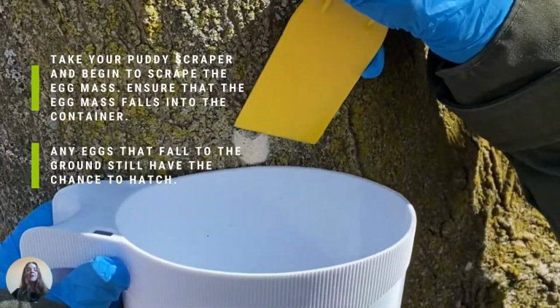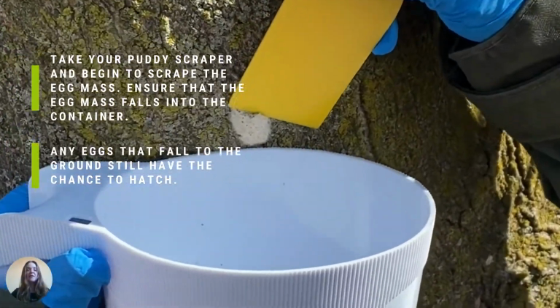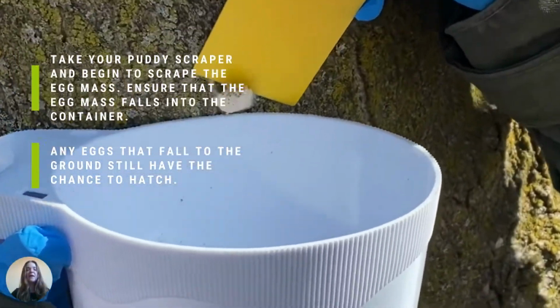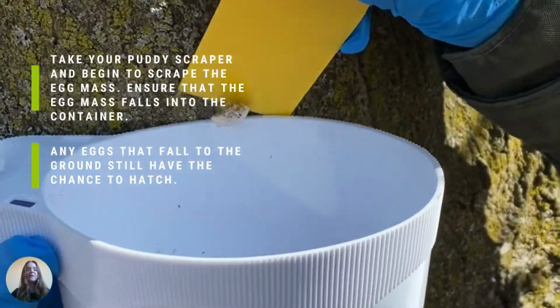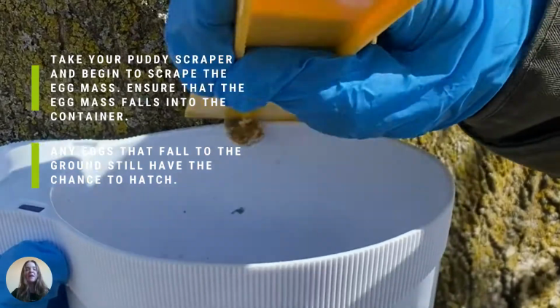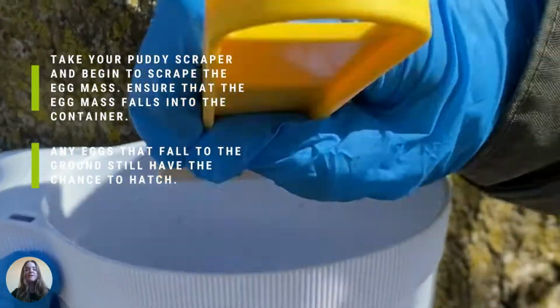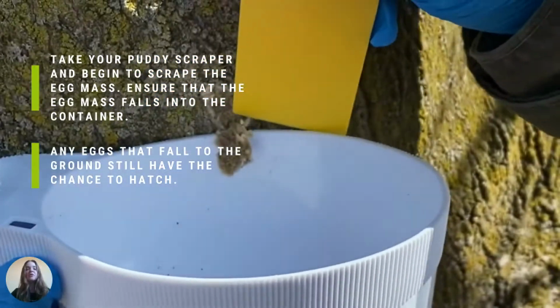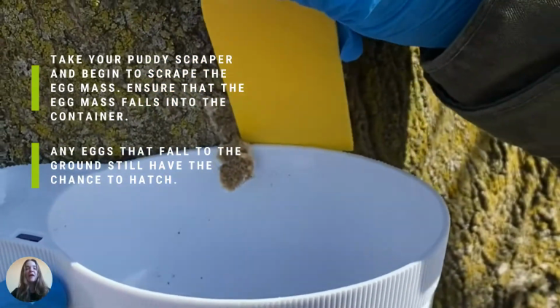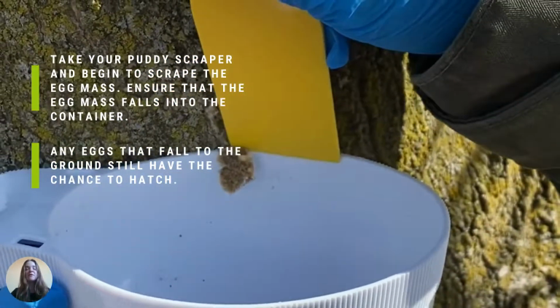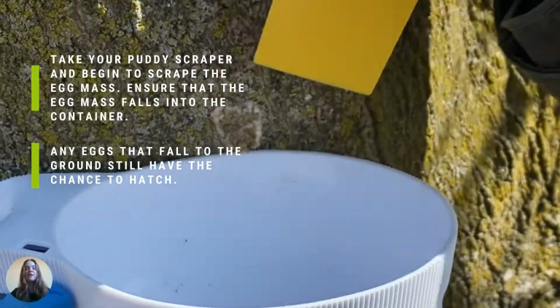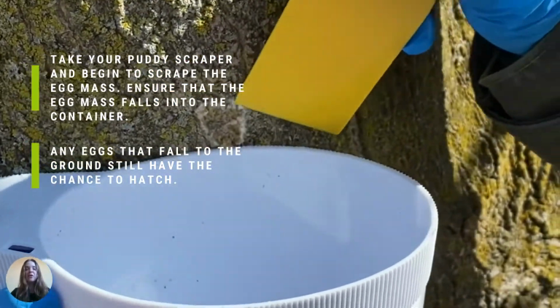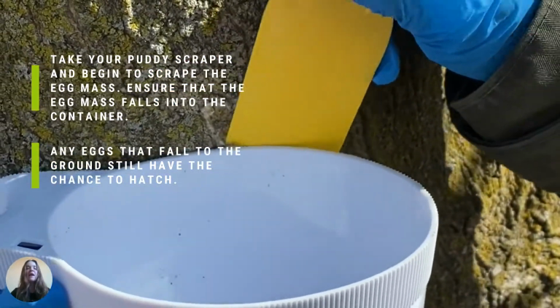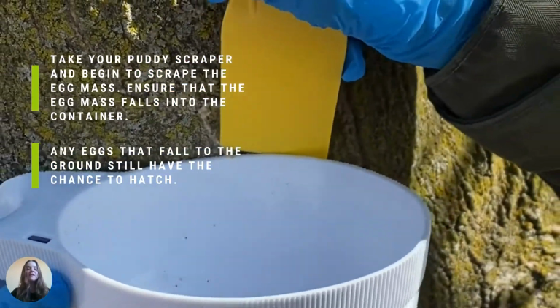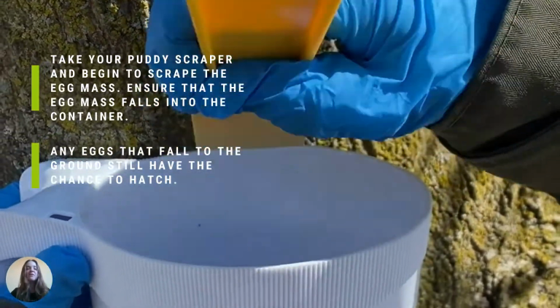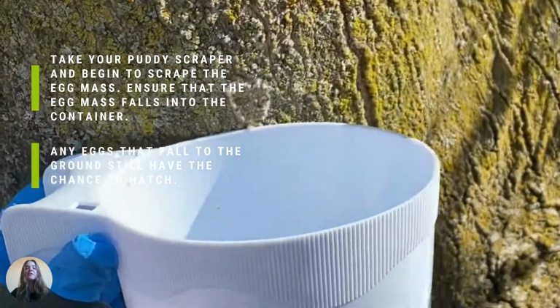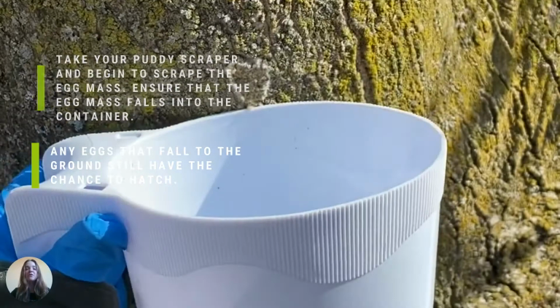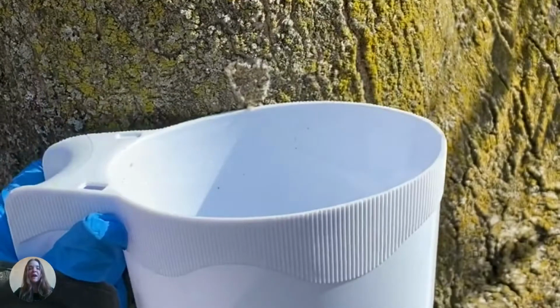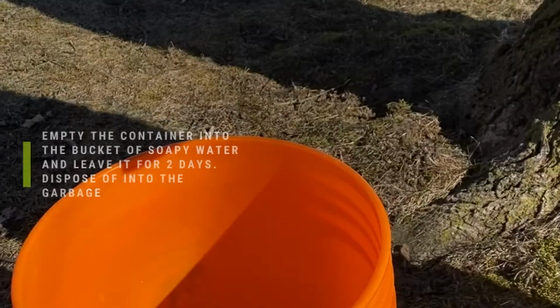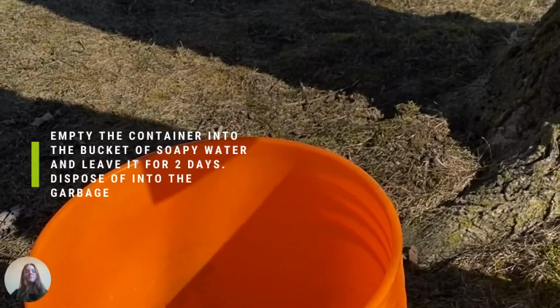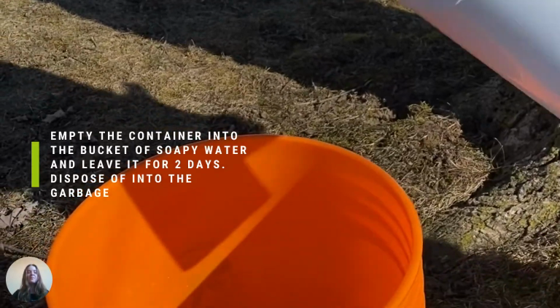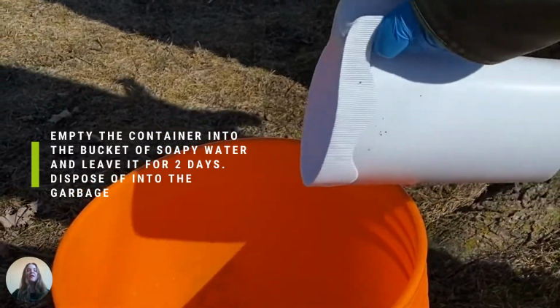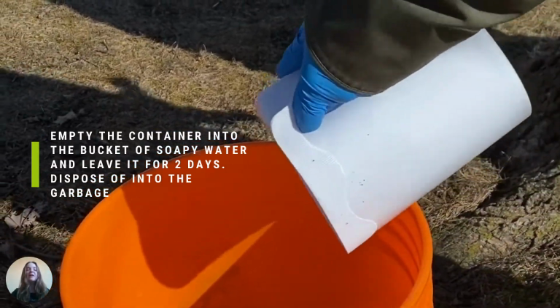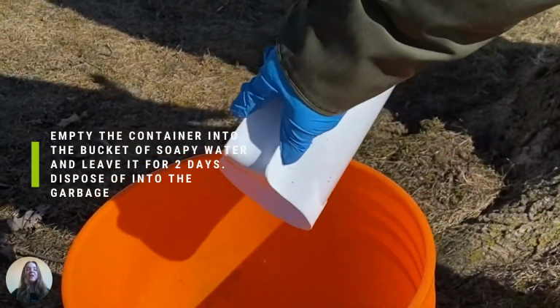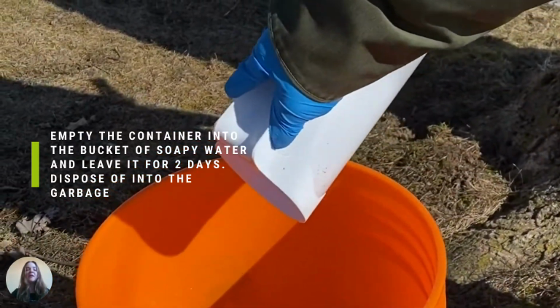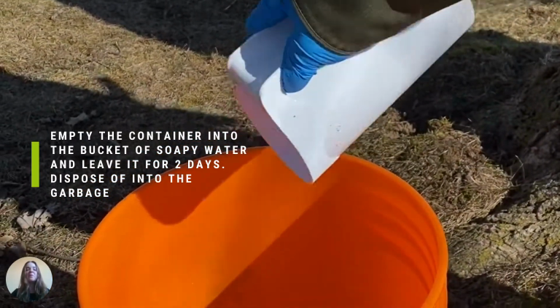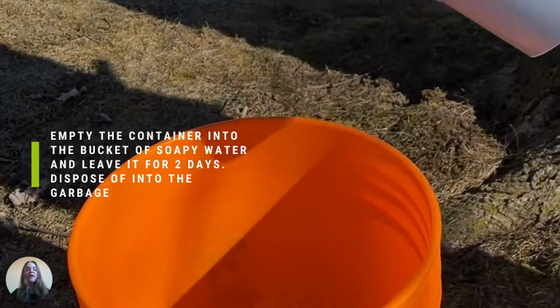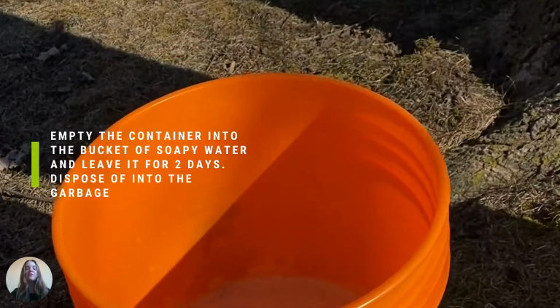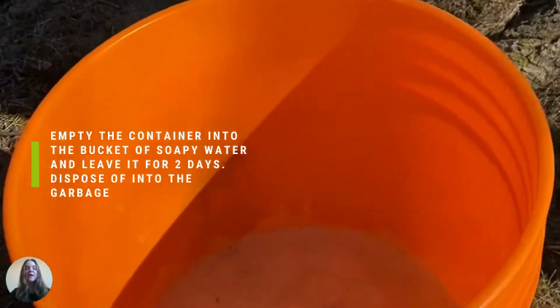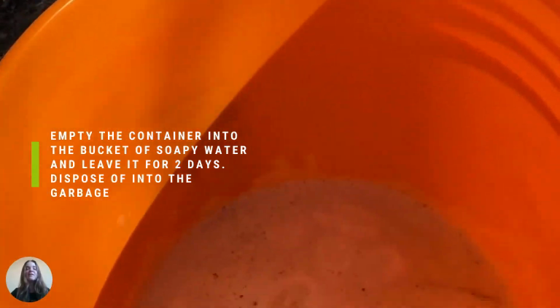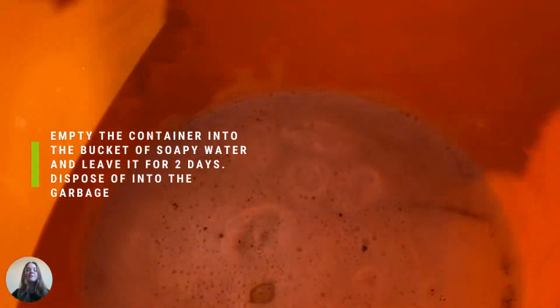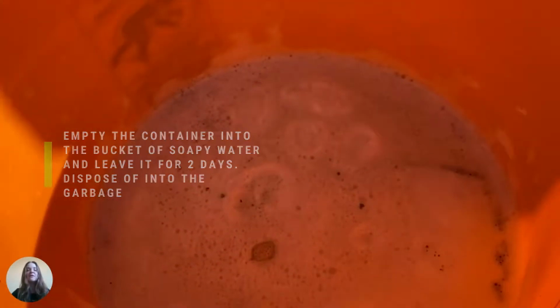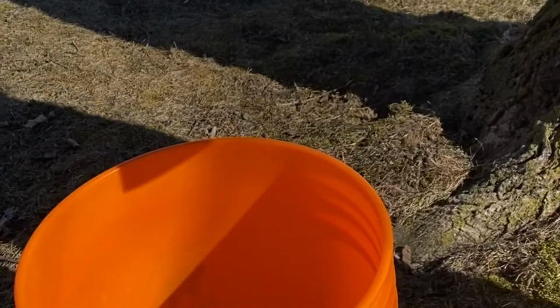Take your putty scraper and begin to scrape the egg mass. Ensure that the egg mass falls into the container. Any eggs that fall to the ground still have a chance to hatch. Empty the container into a bucket of soapy water and leave it for two days, then dispose of into the garbage.